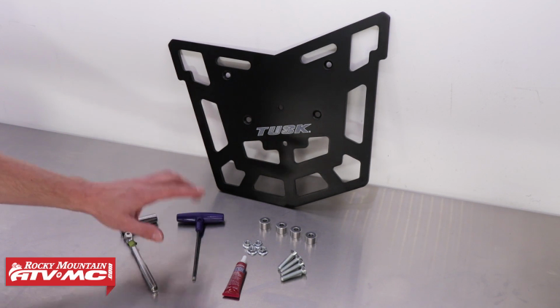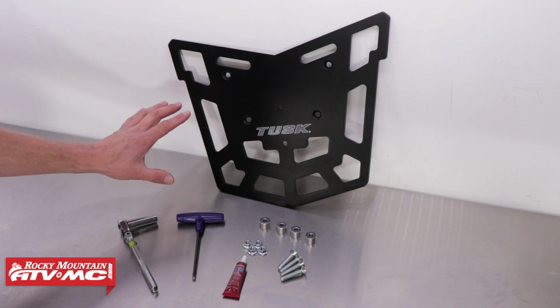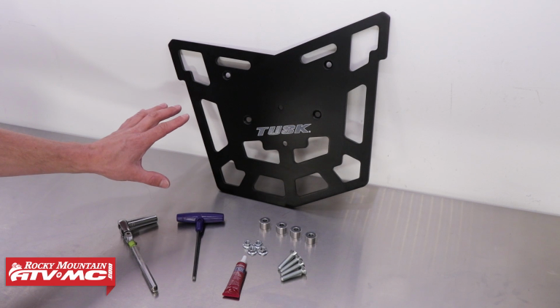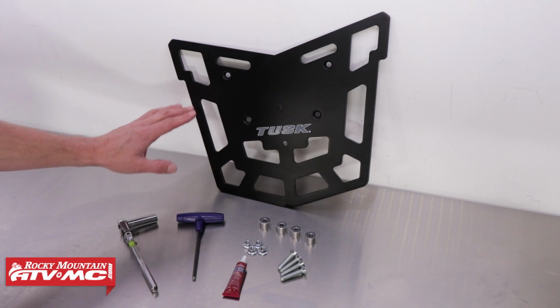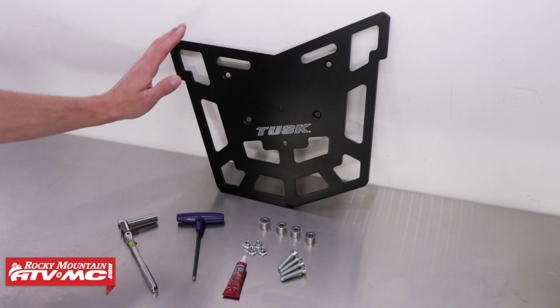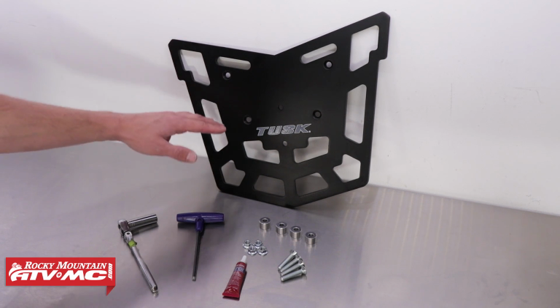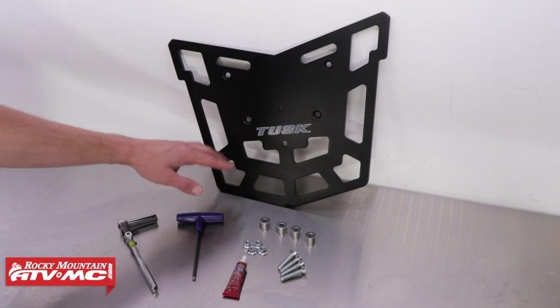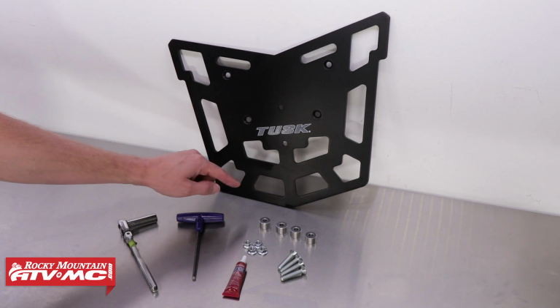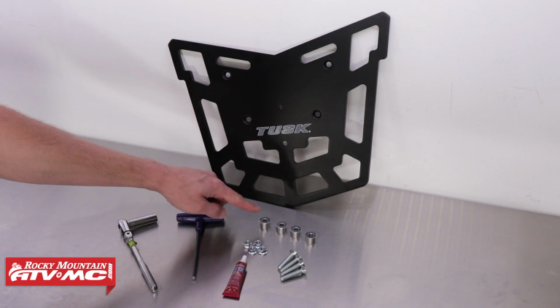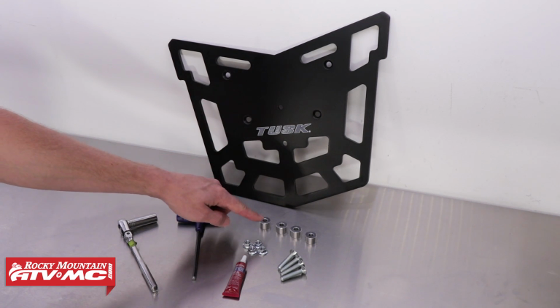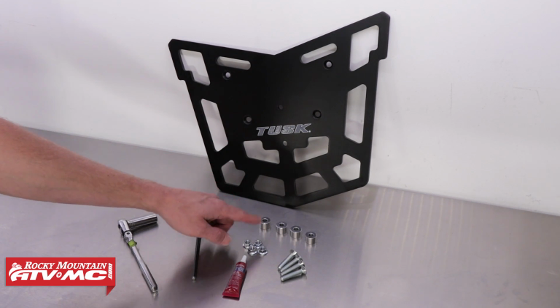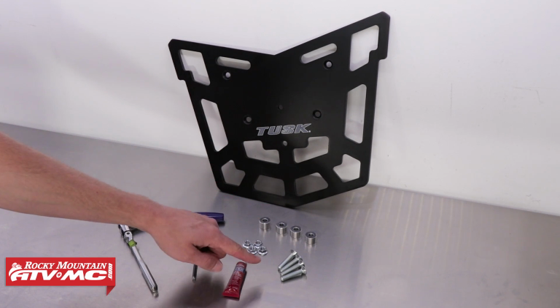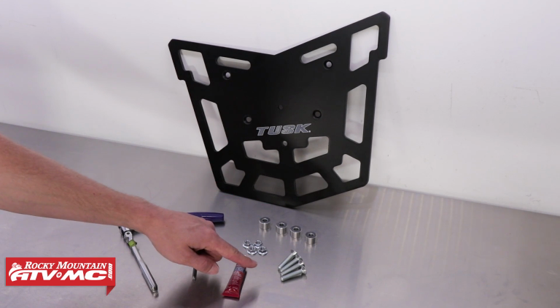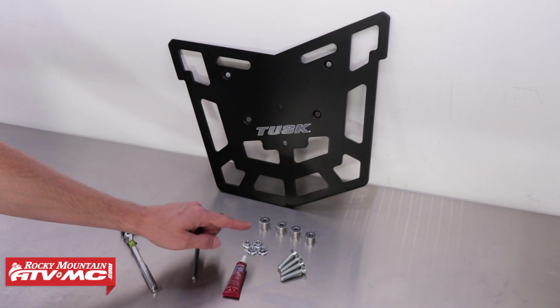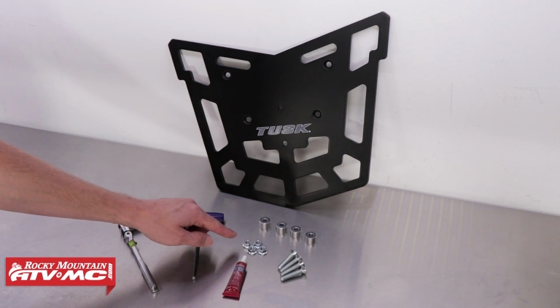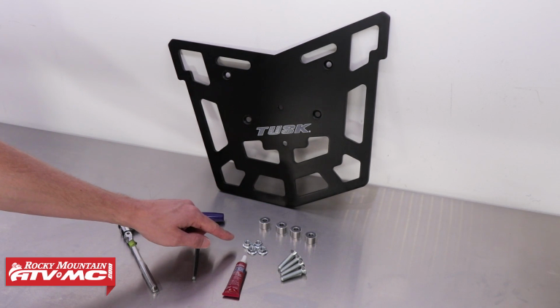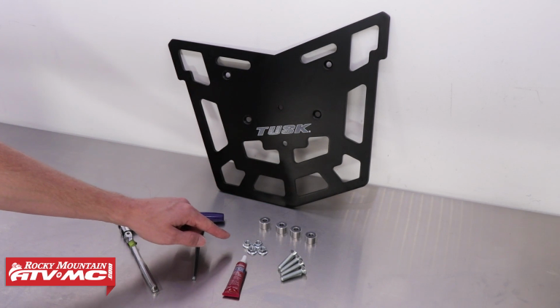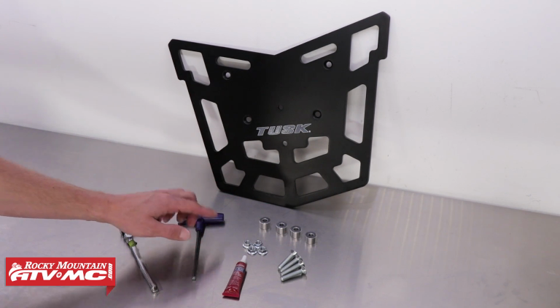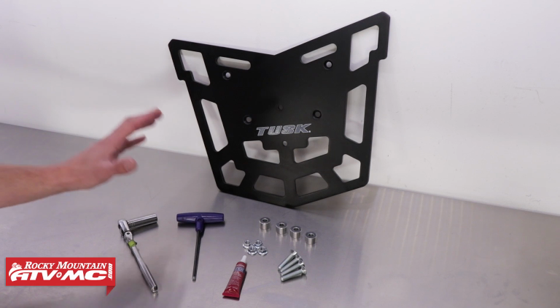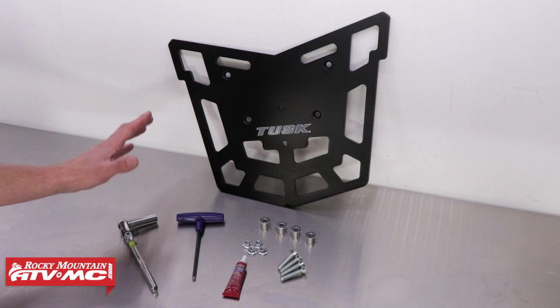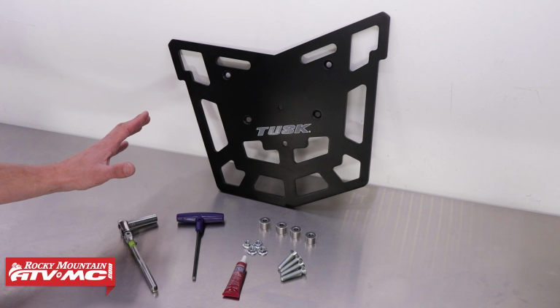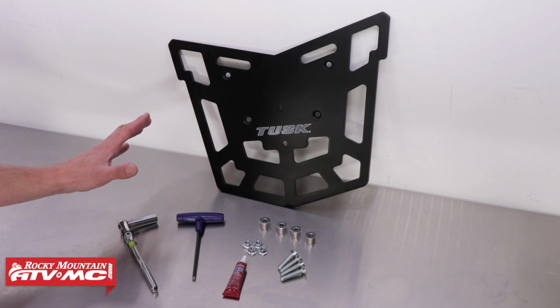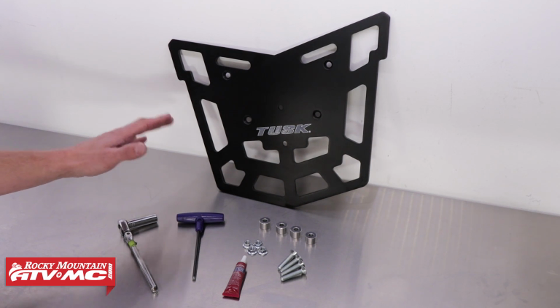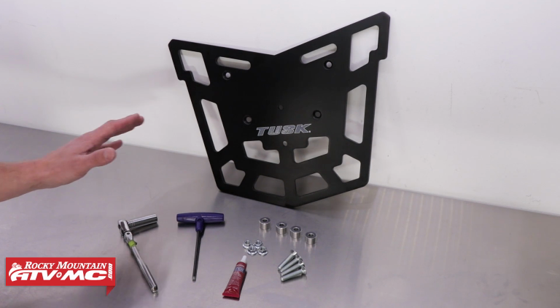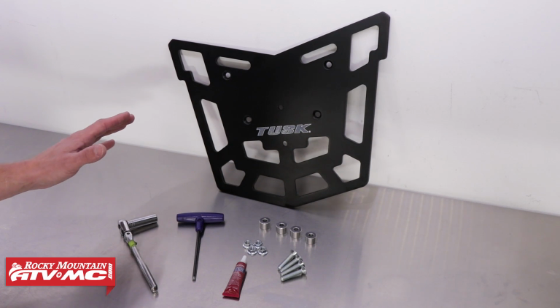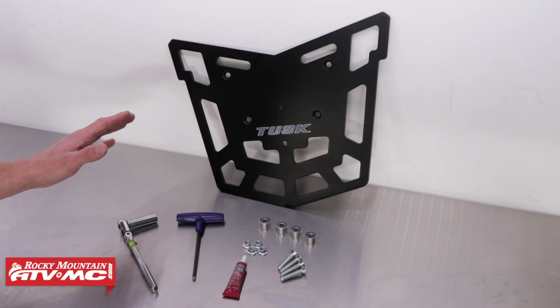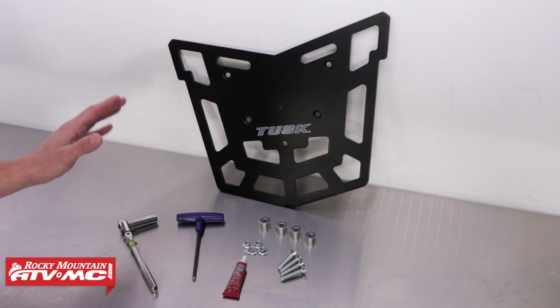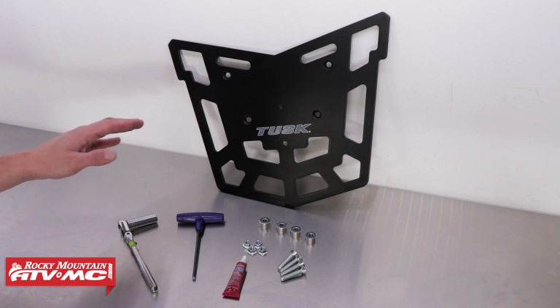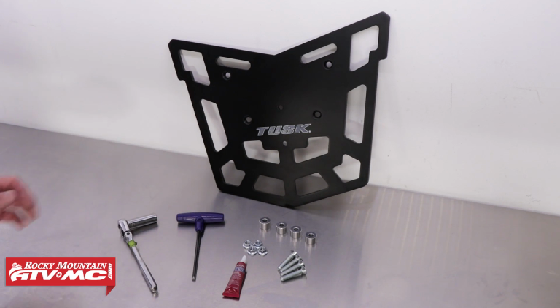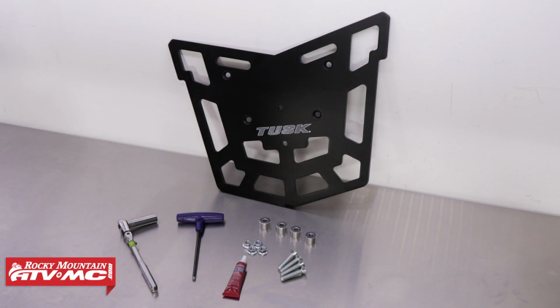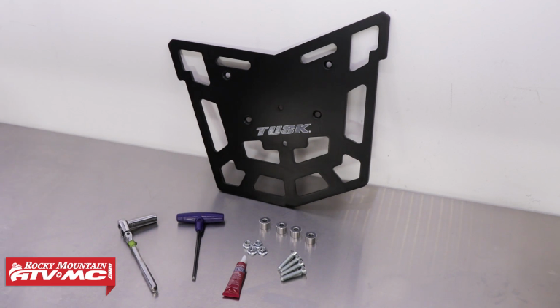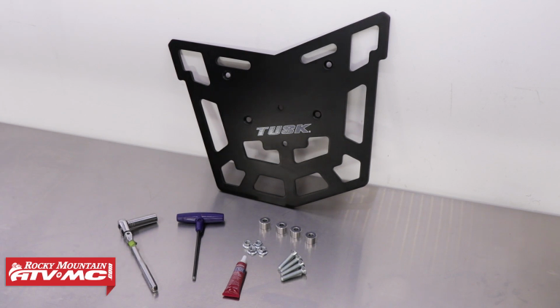The kit's contents will come with the Top Rack, four spacers, four bolts, and four nuts. Be sure to check your kit's contents and refer to the instructions to ensure that you've received all the parts.